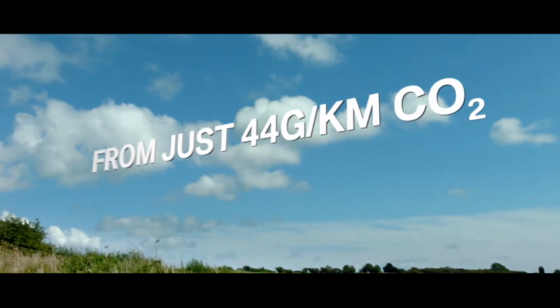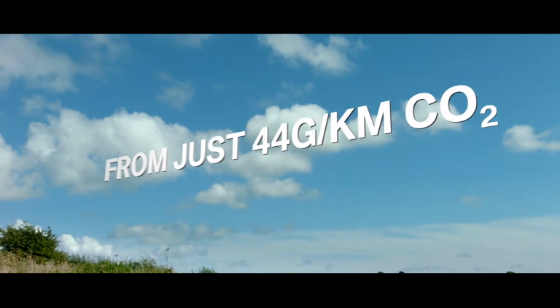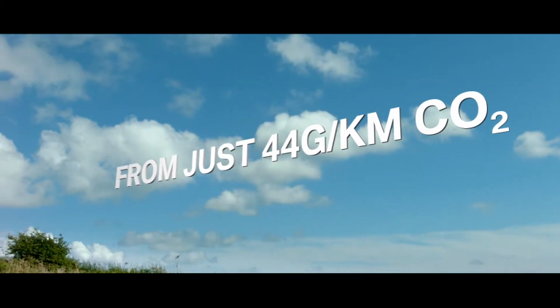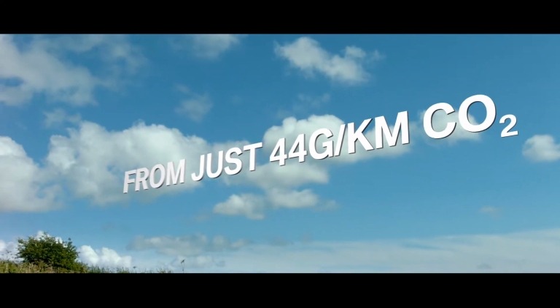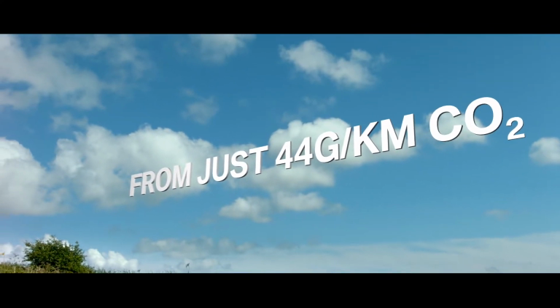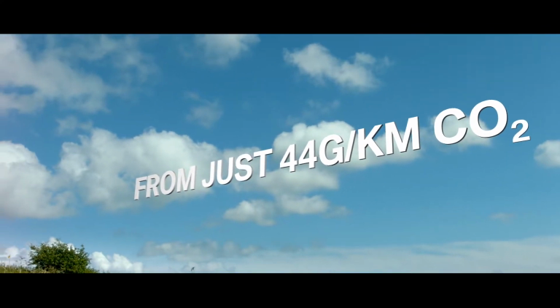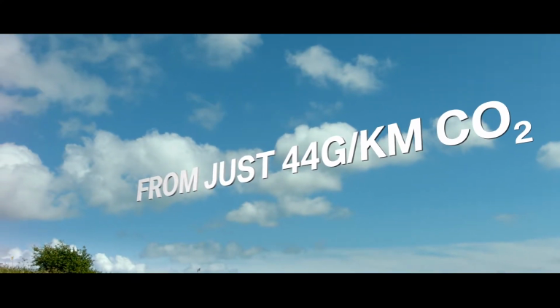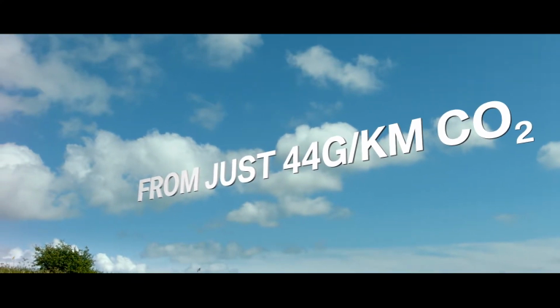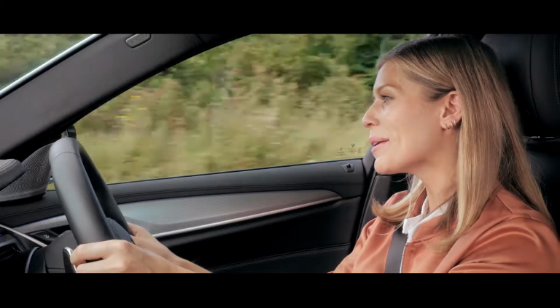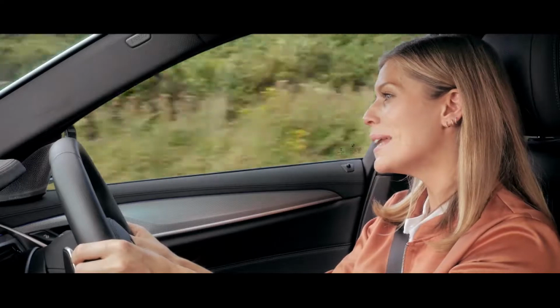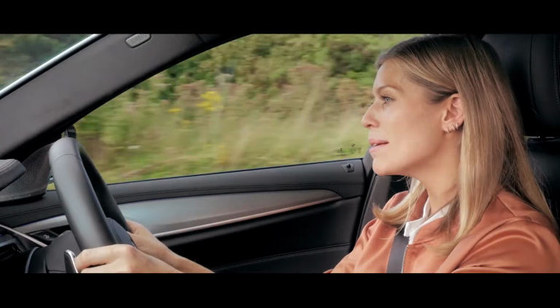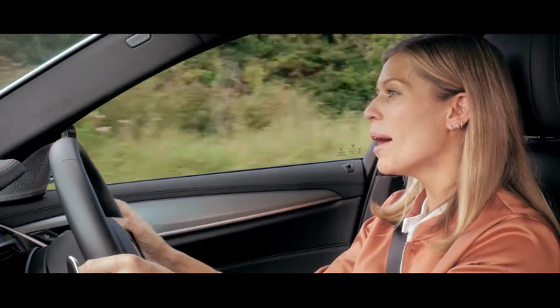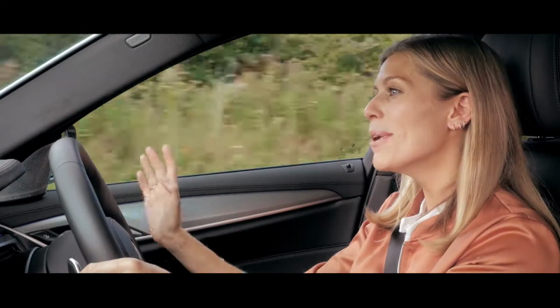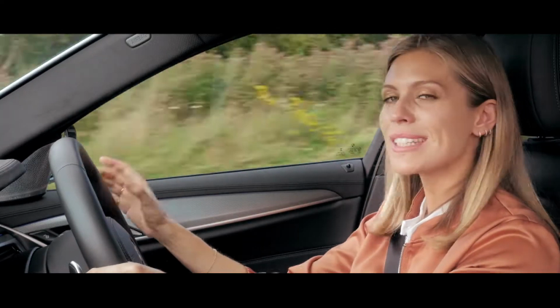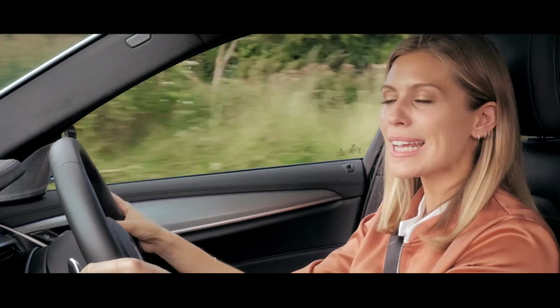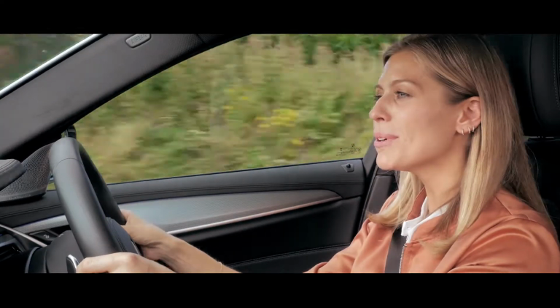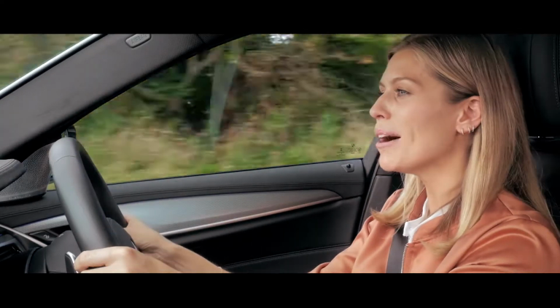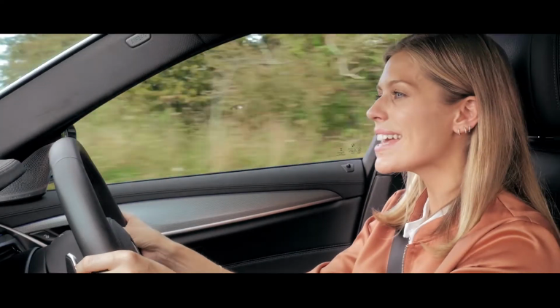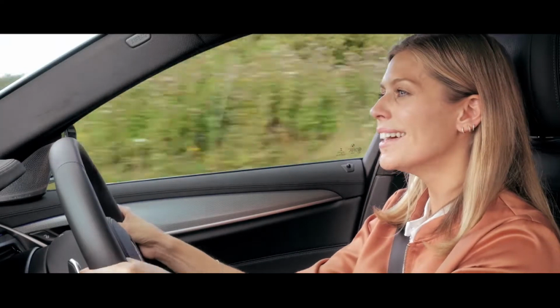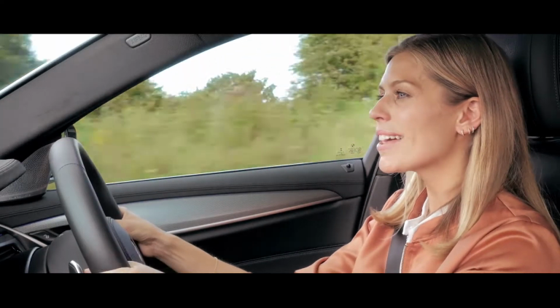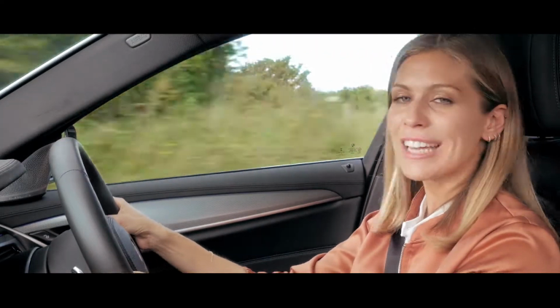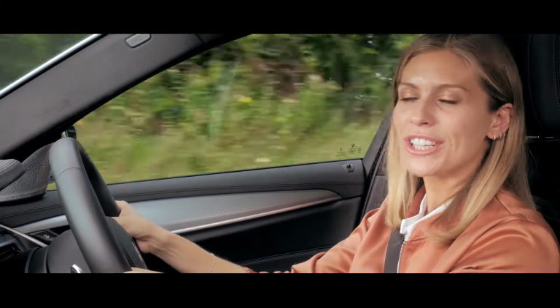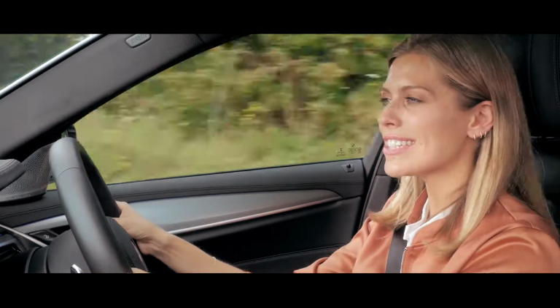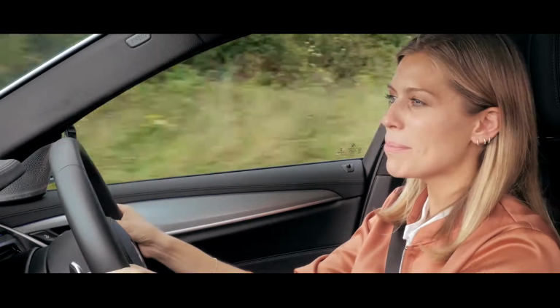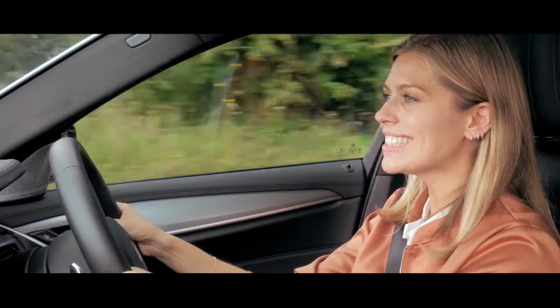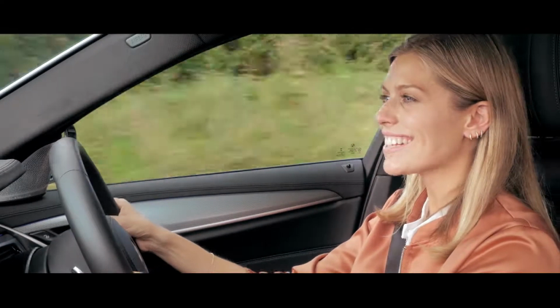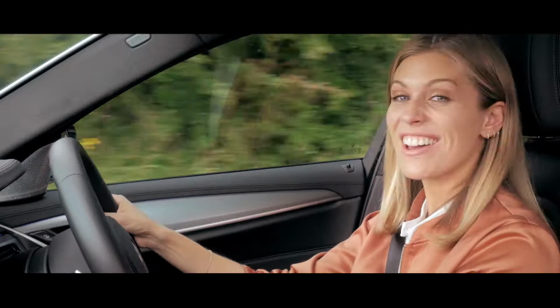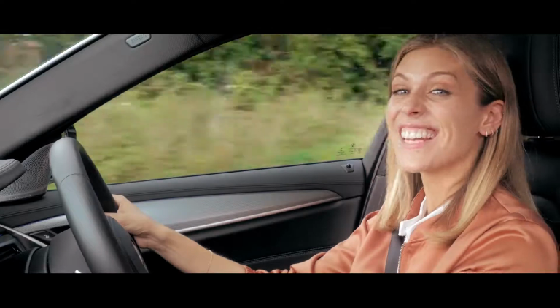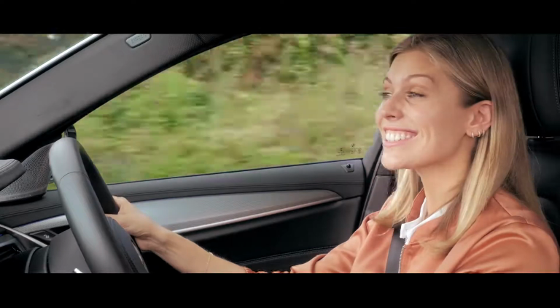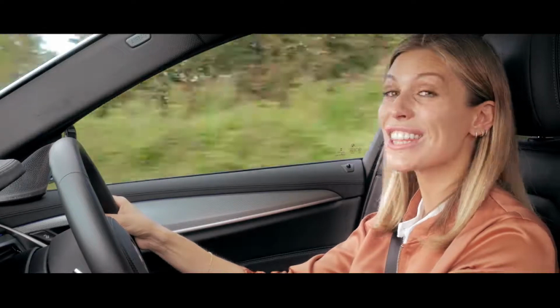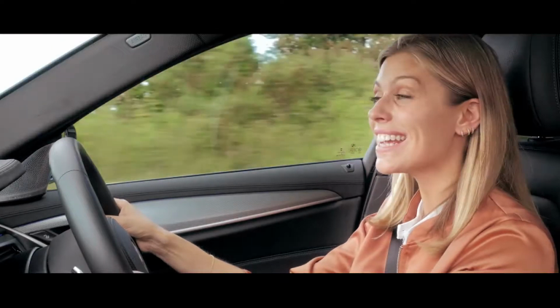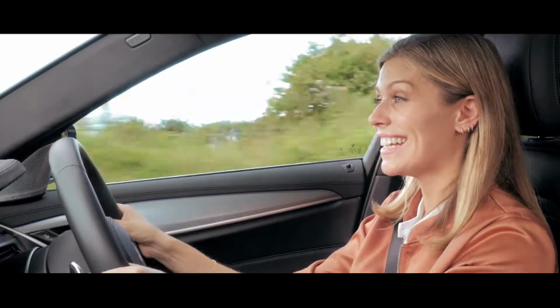Just a few reasons why BMW has been named most sustainable carmaker by the Dow Jones Sustainability Index for the last three years.